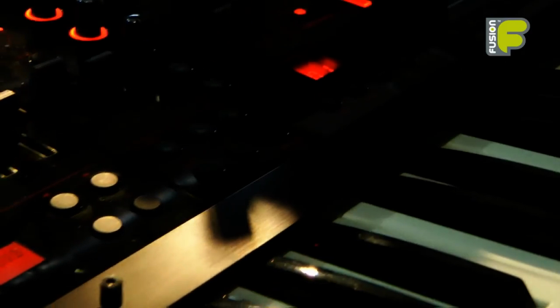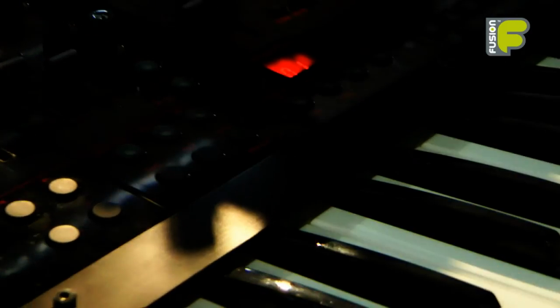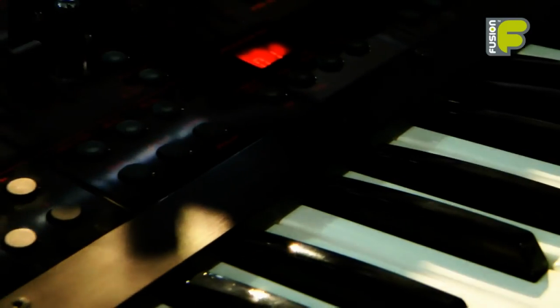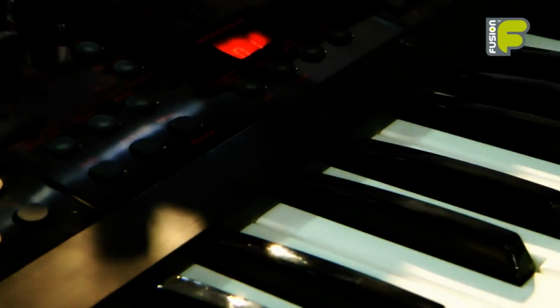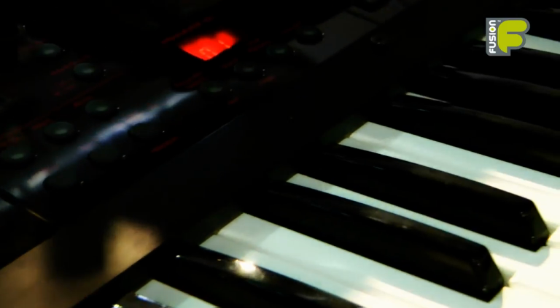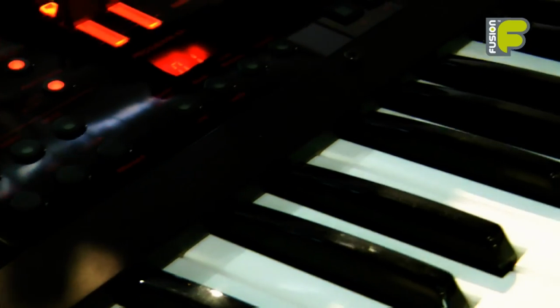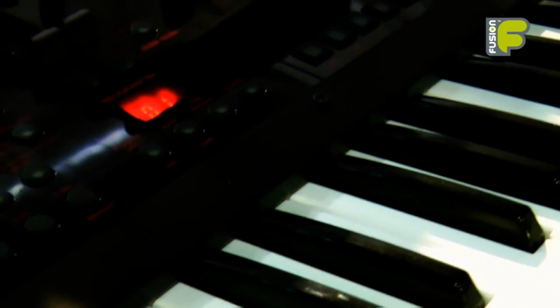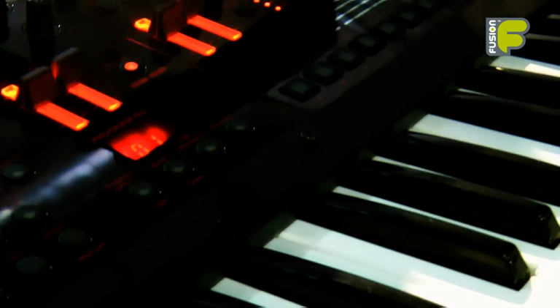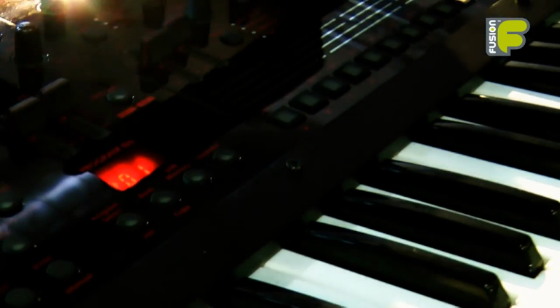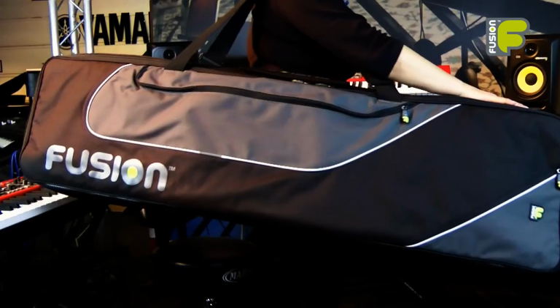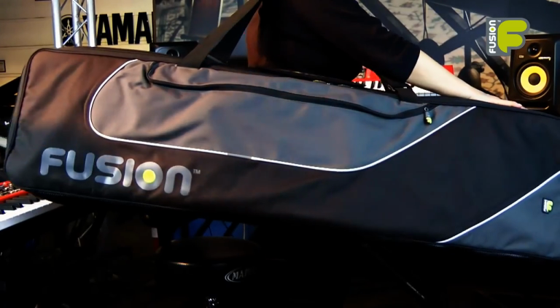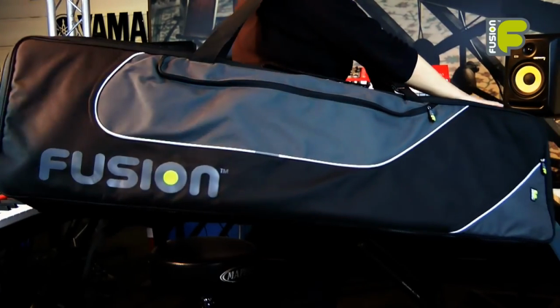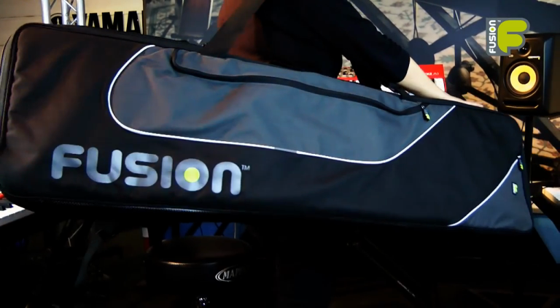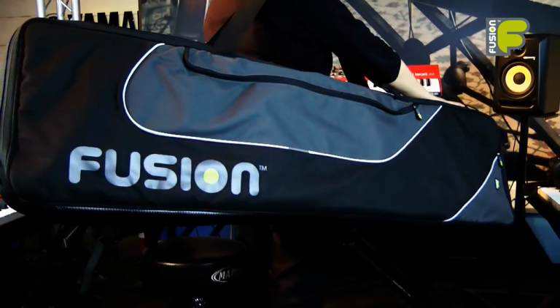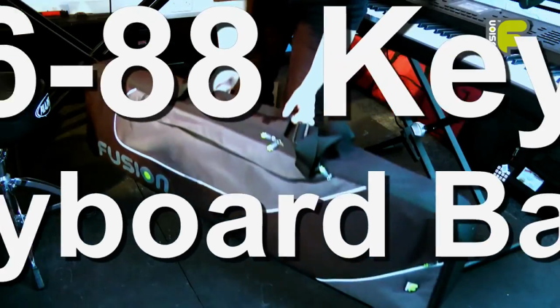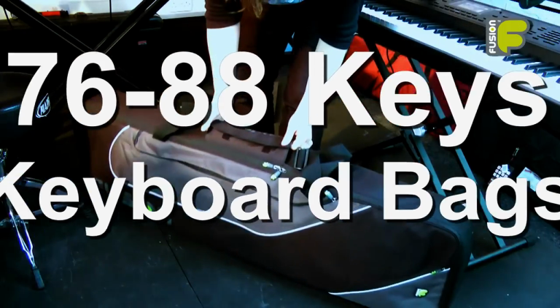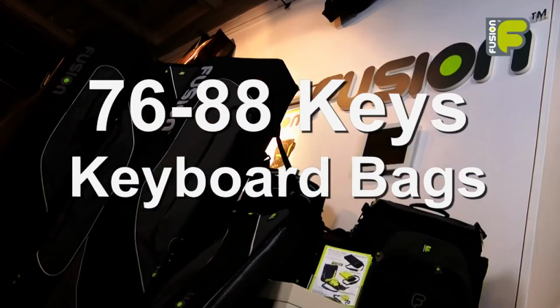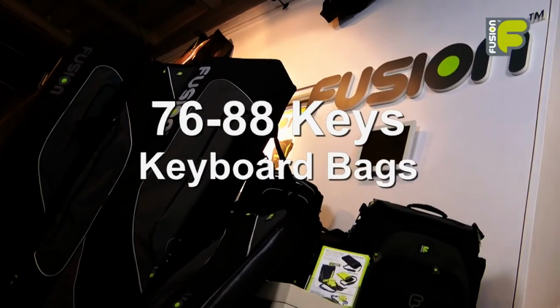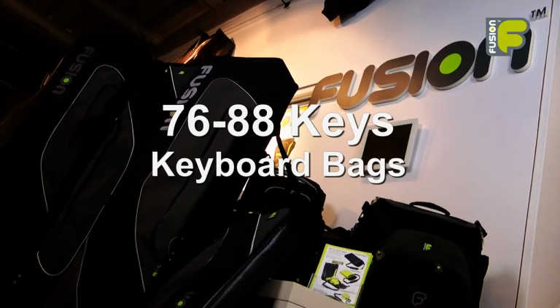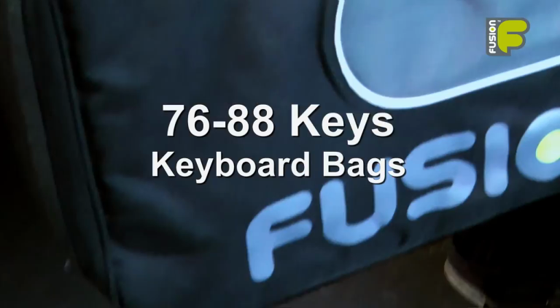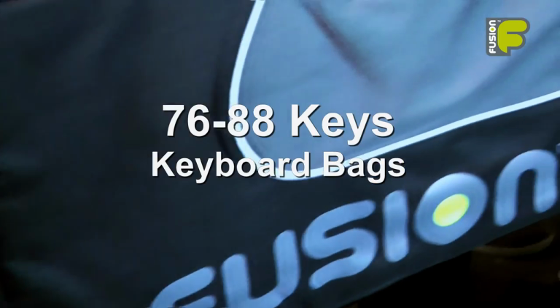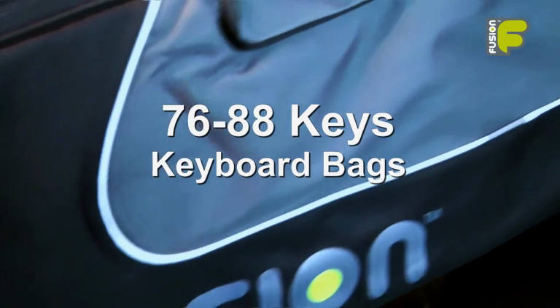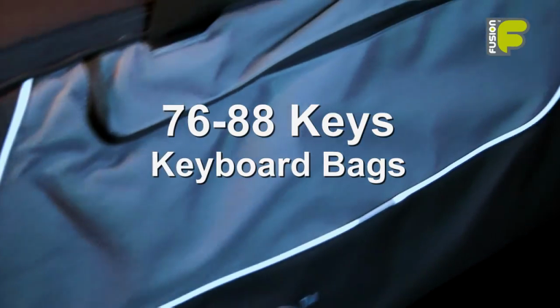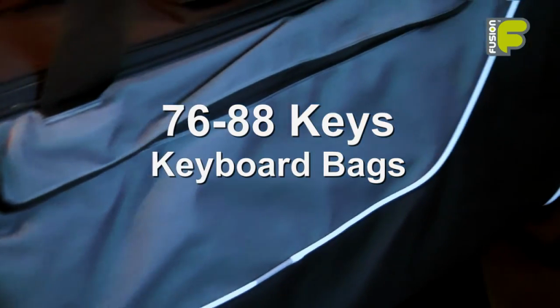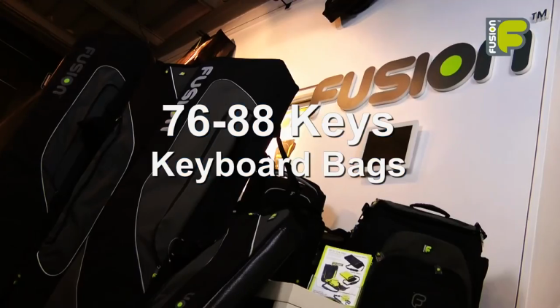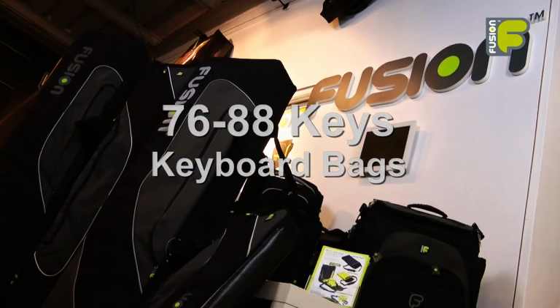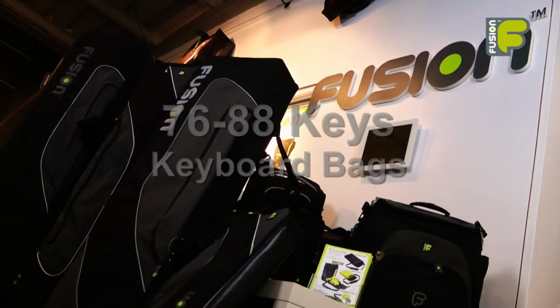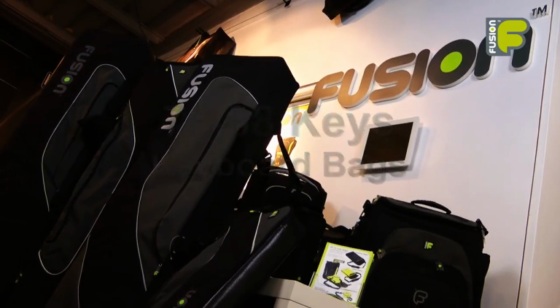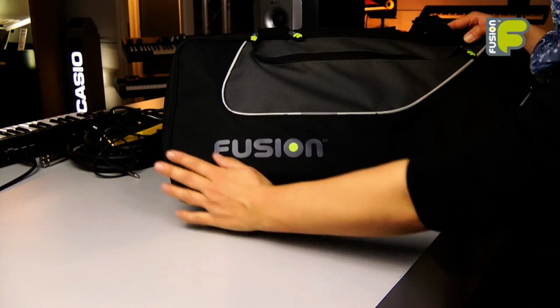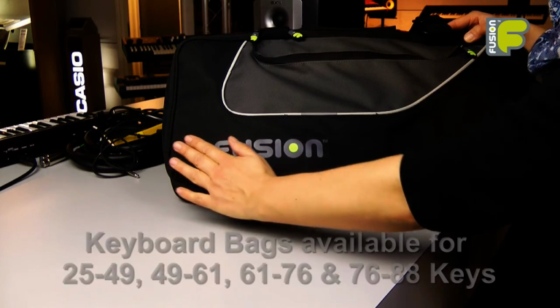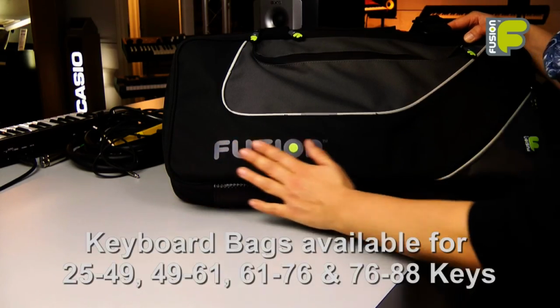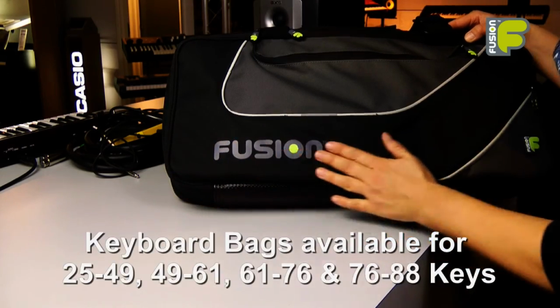Hi and welcome to the video for the Fusion keyboard and synthesizer bag range, looking at the 76 to 88 key models. These bags are also available for a range of different sizes.